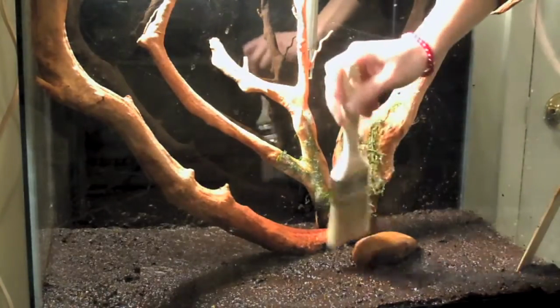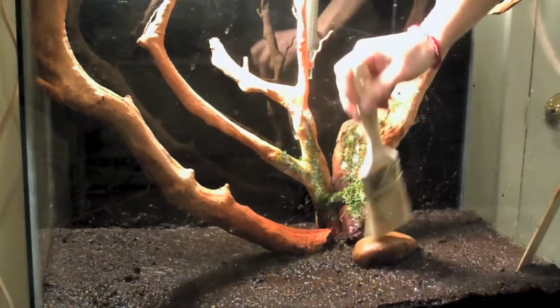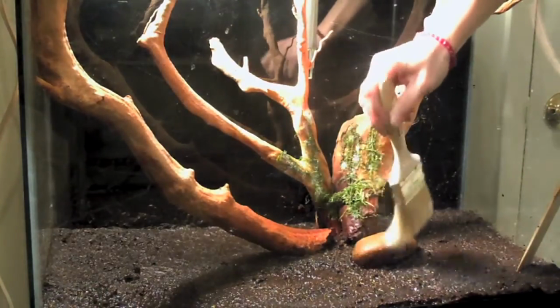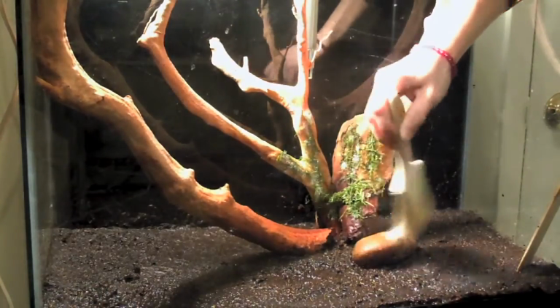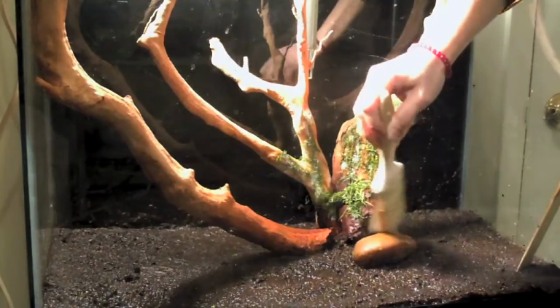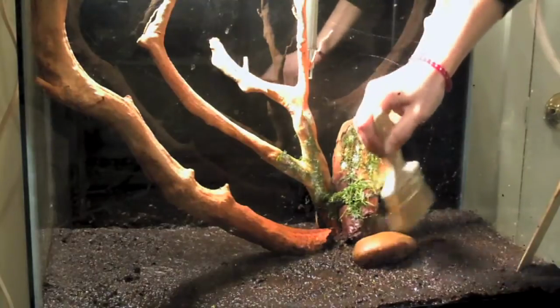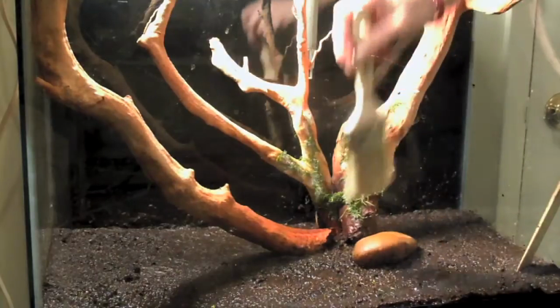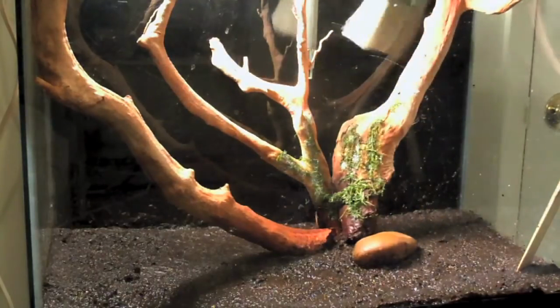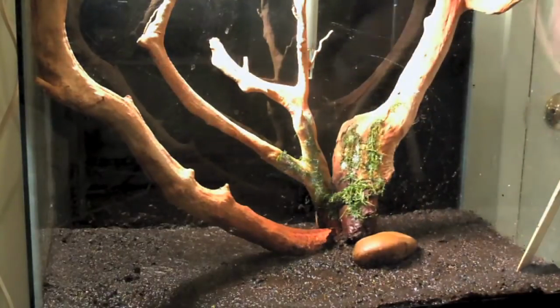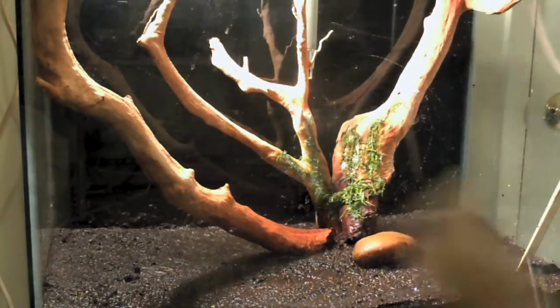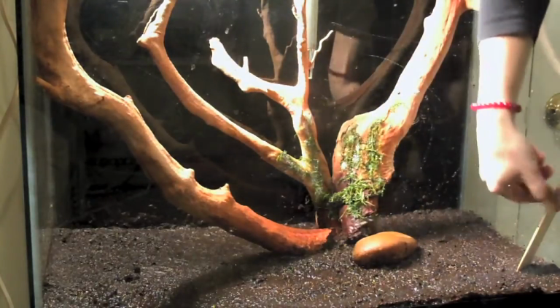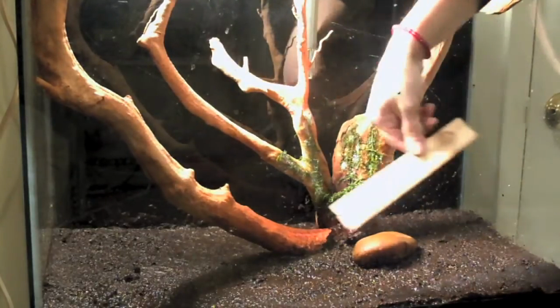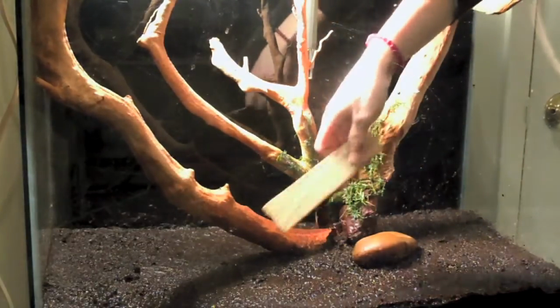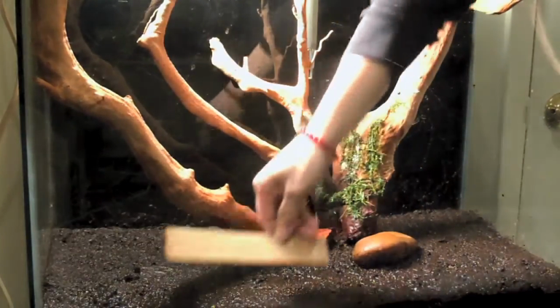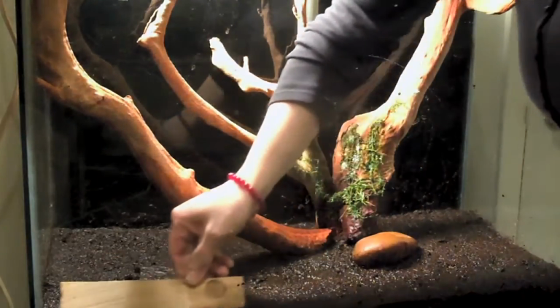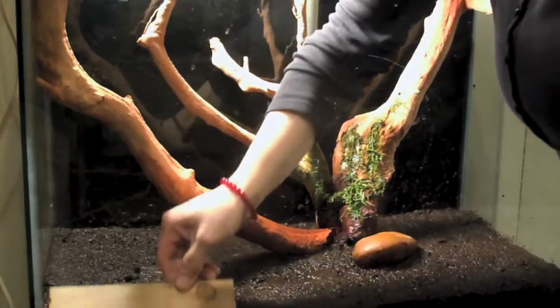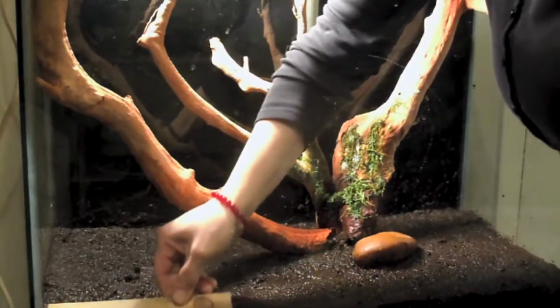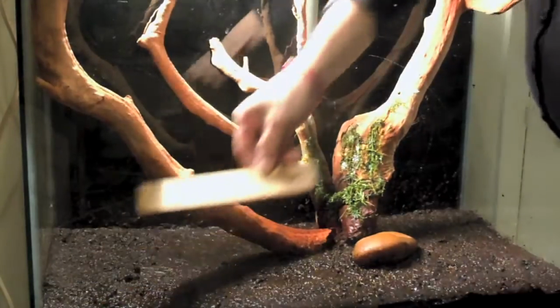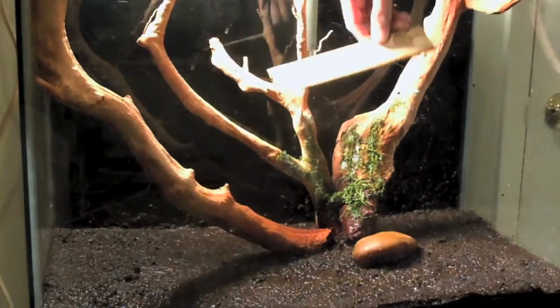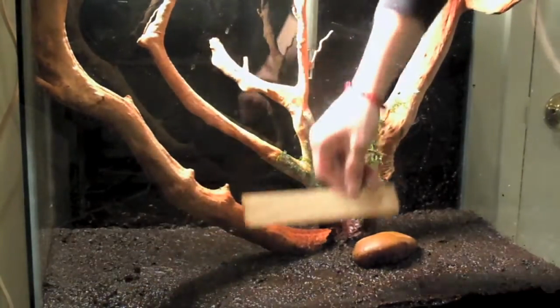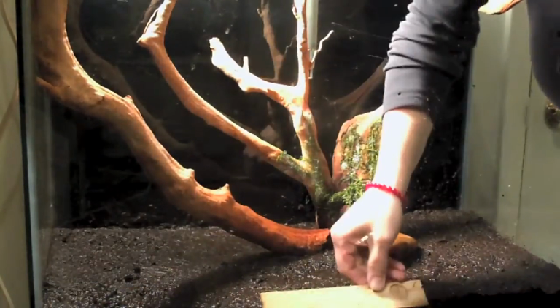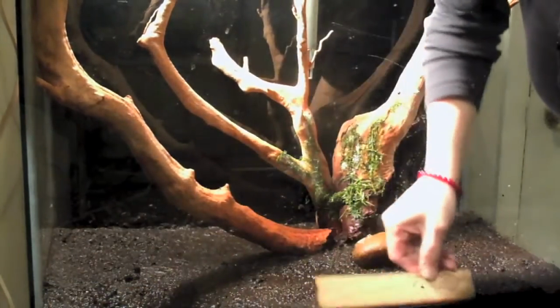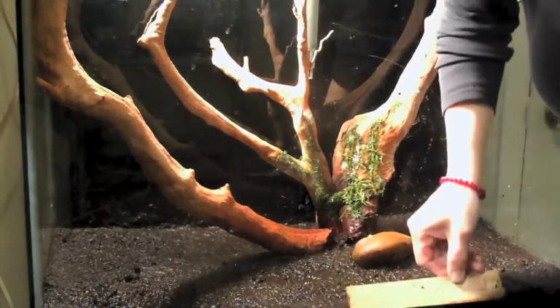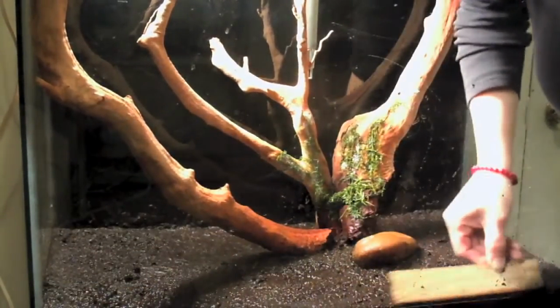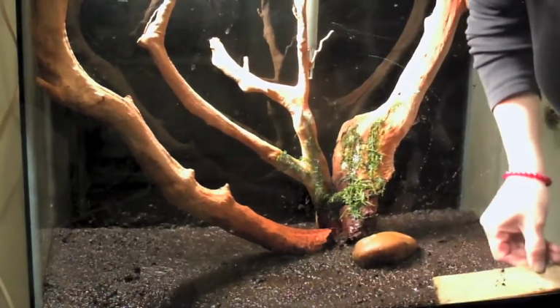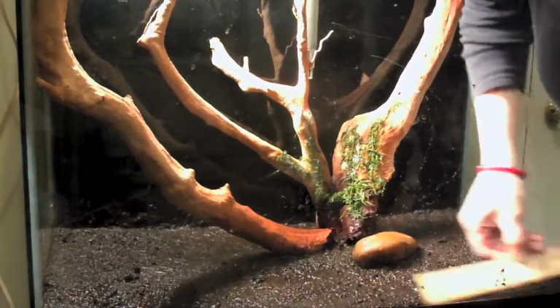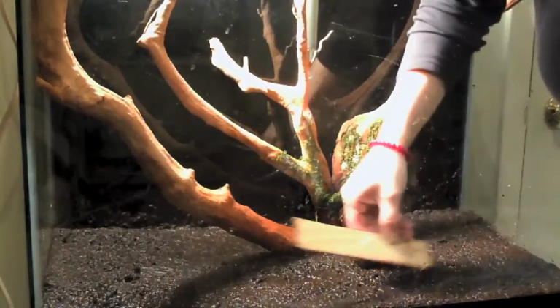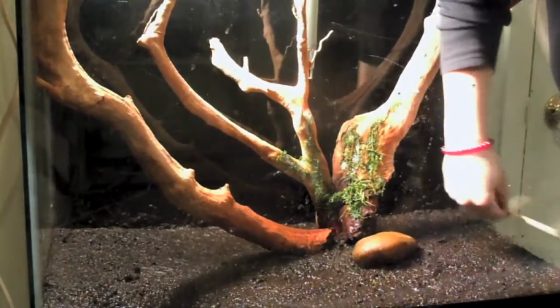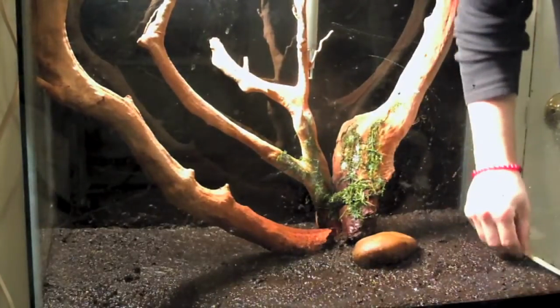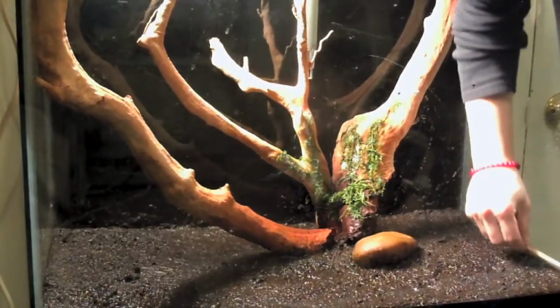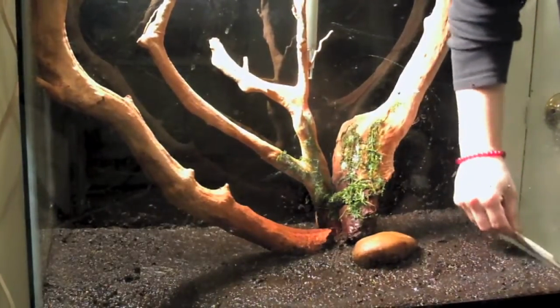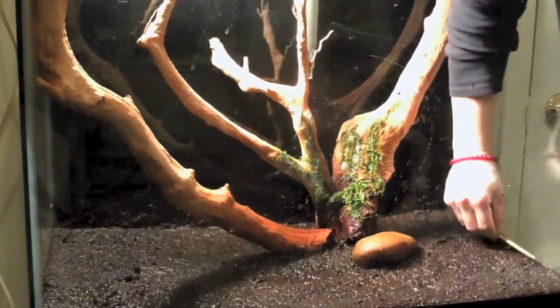I didn't think I was going to be showing my whole crazy process, but Amber, you've inspired me. Sisters of the soil. Let's do this, let's see how this works out.